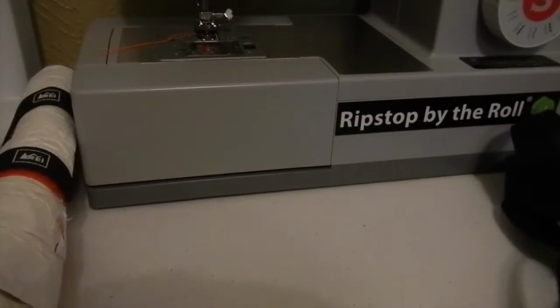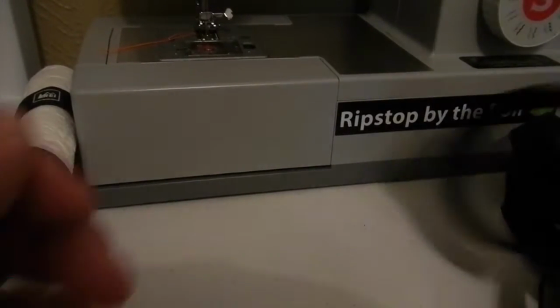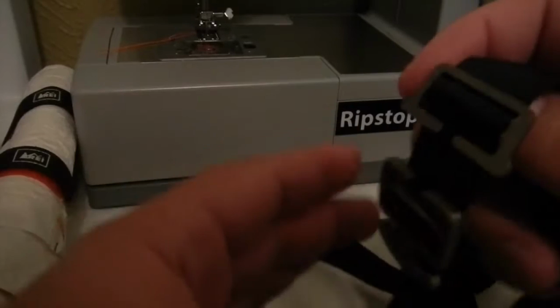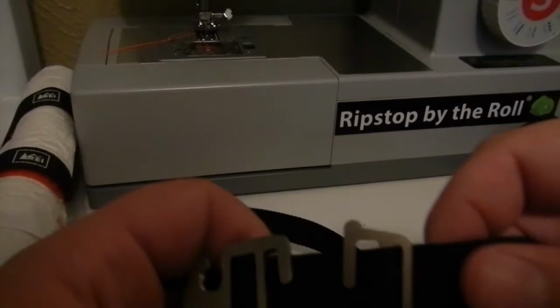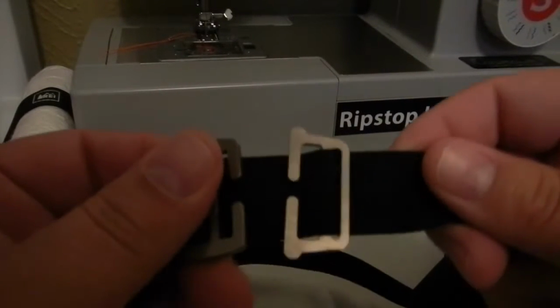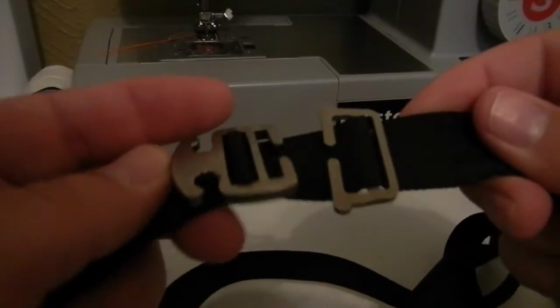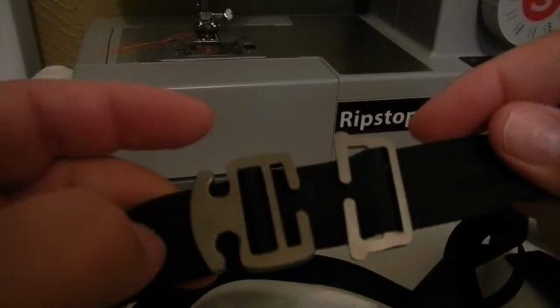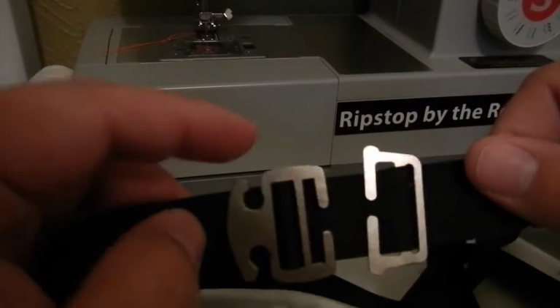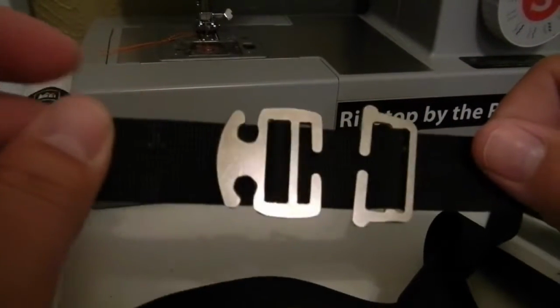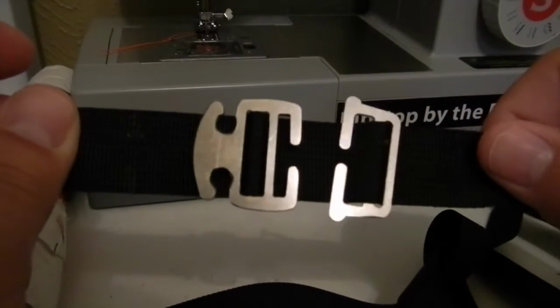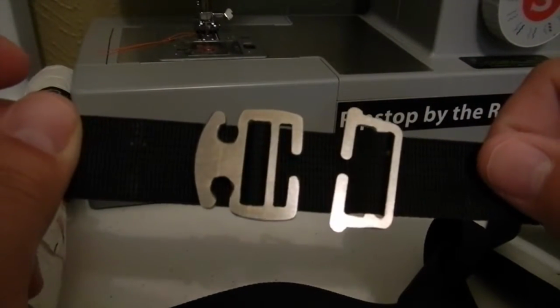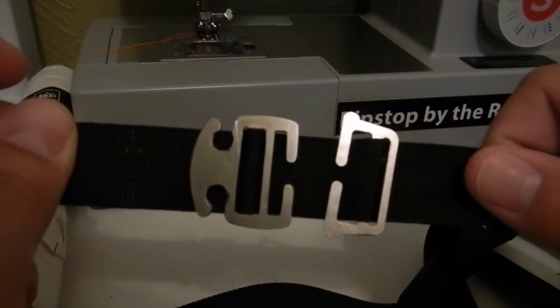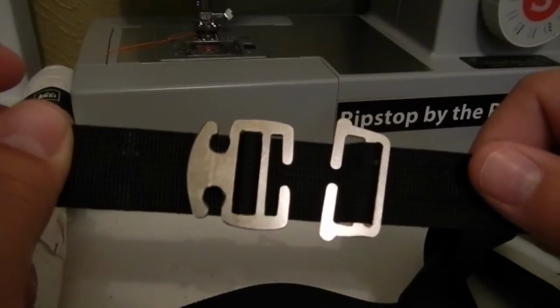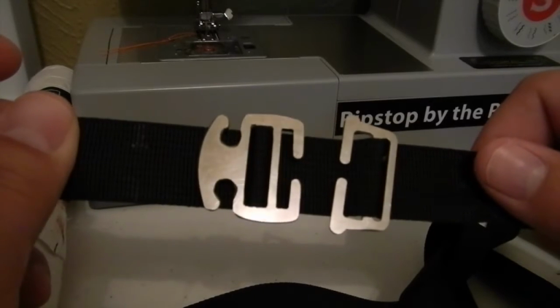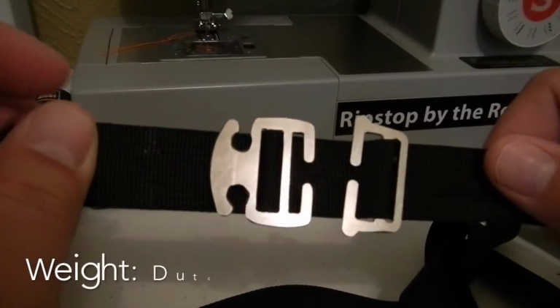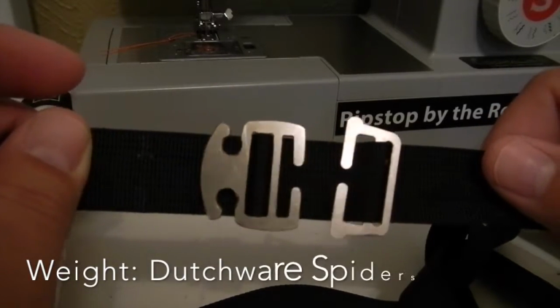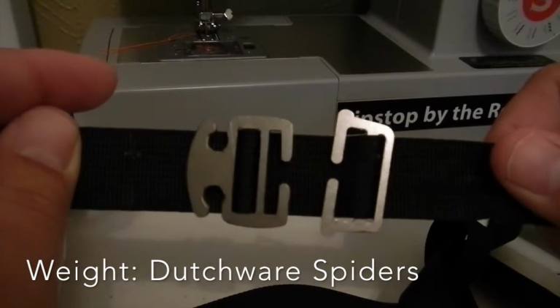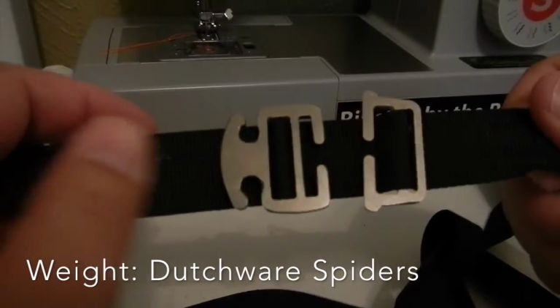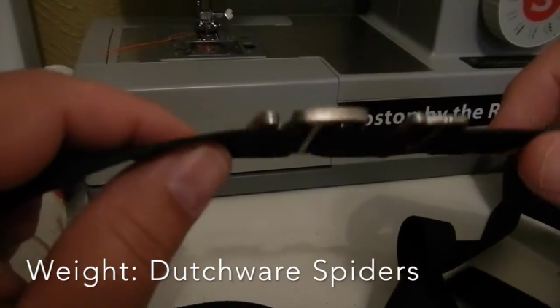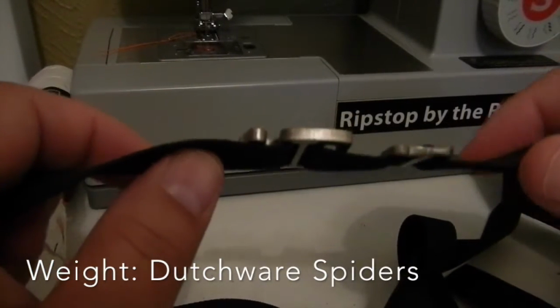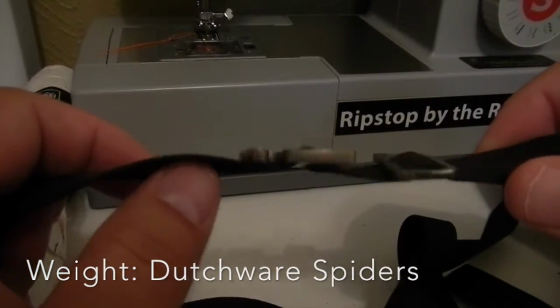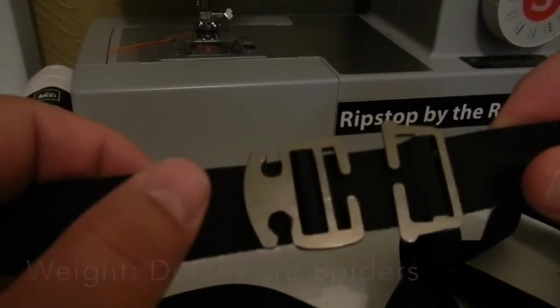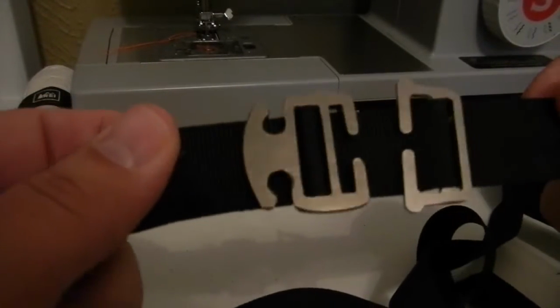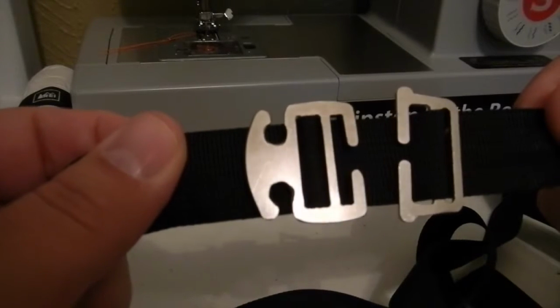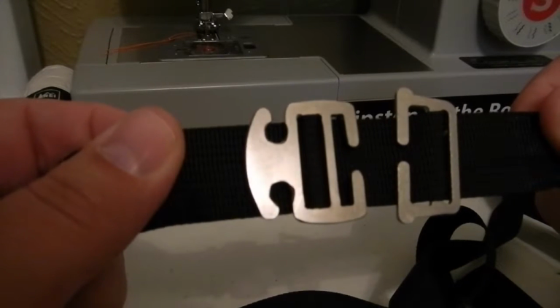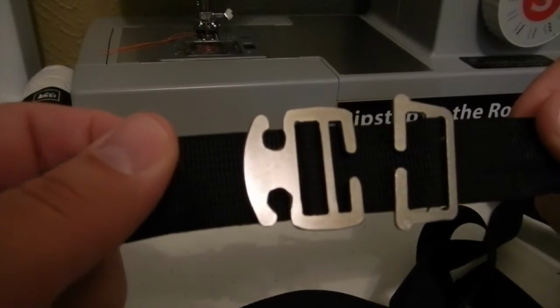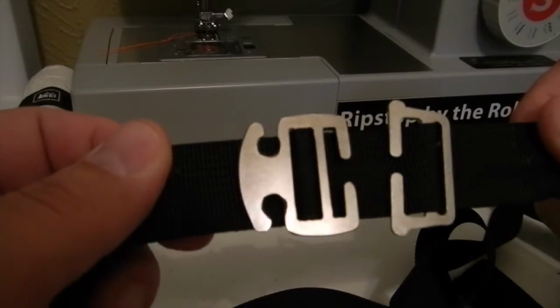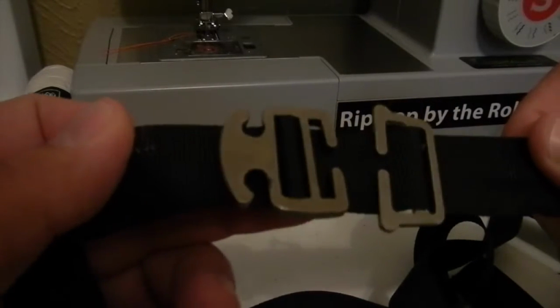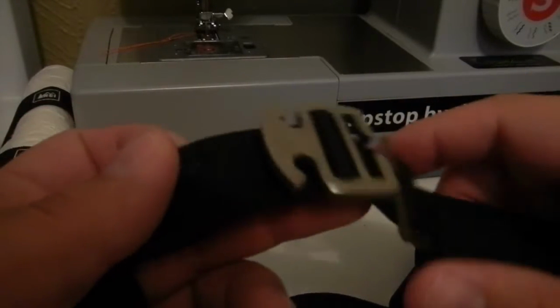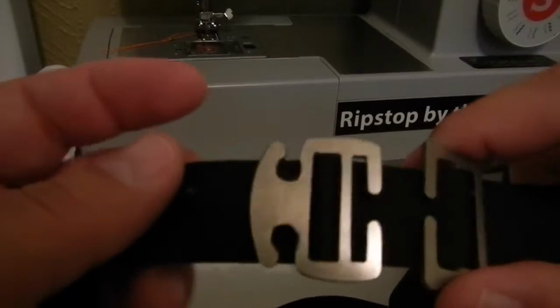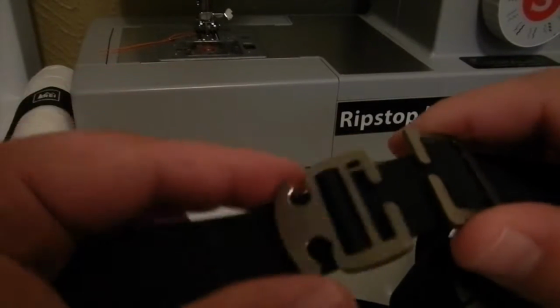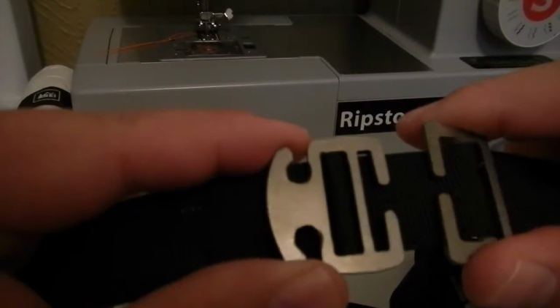So this is what I wanted to show you. This is the Spyder as compared to the Hammock Anchor S on 1-inch webbing. Both are made out of titanium and both are pretty tiny.